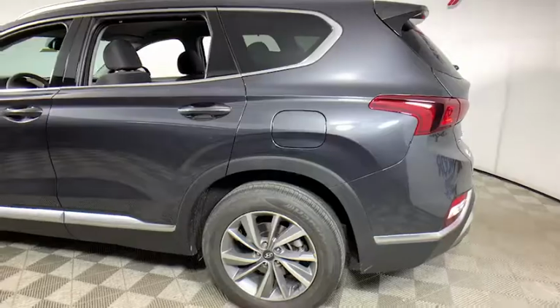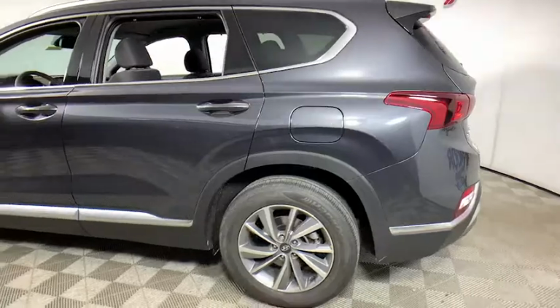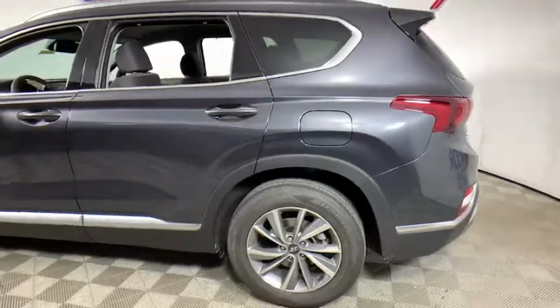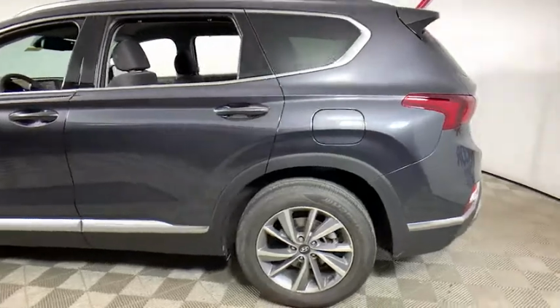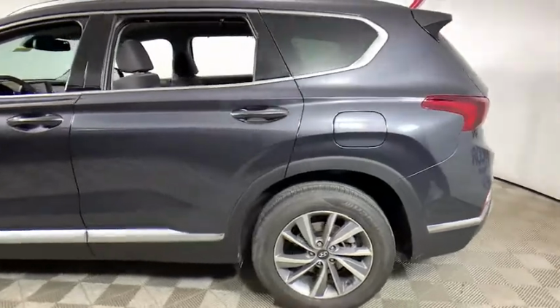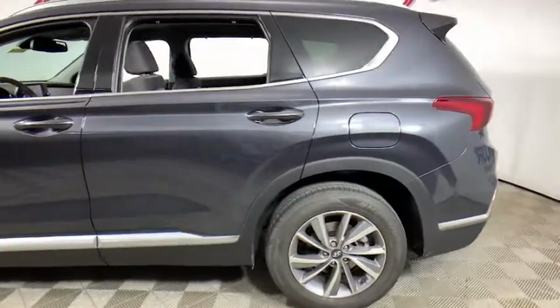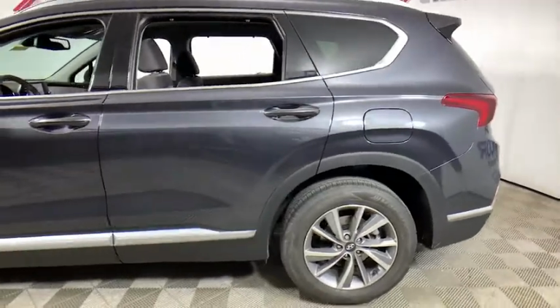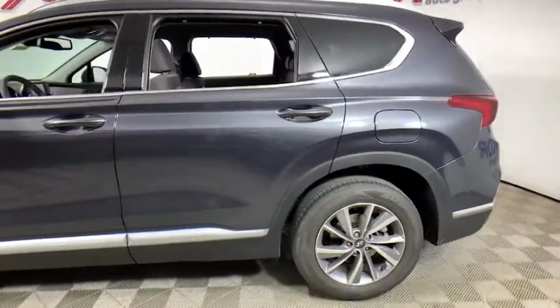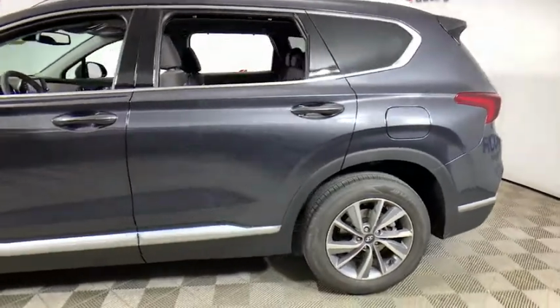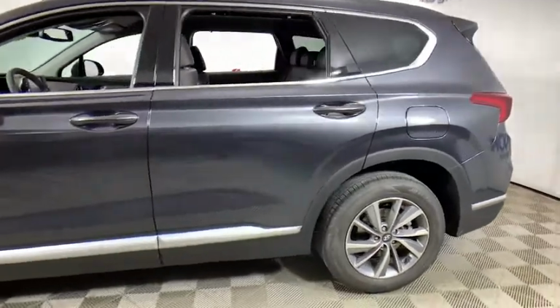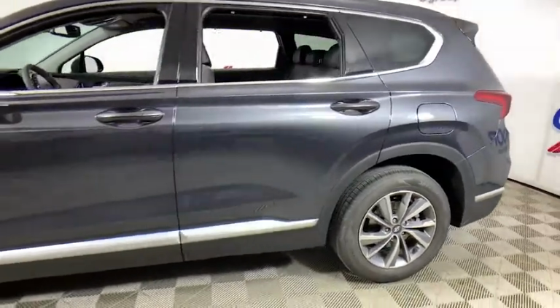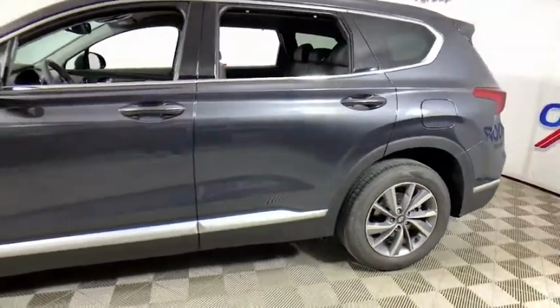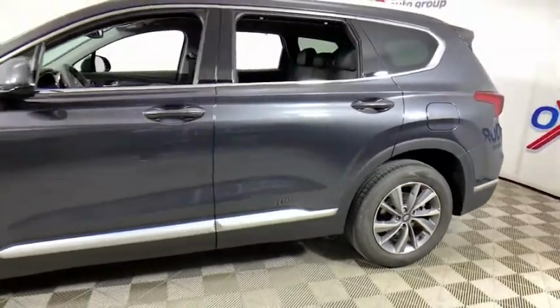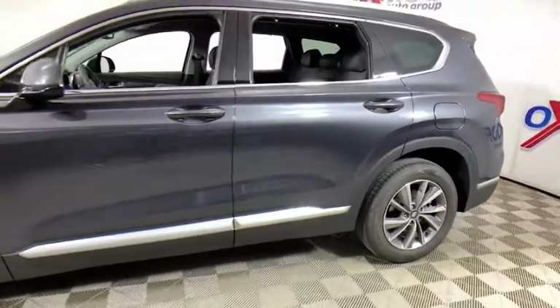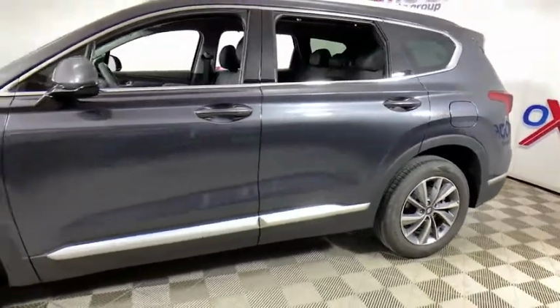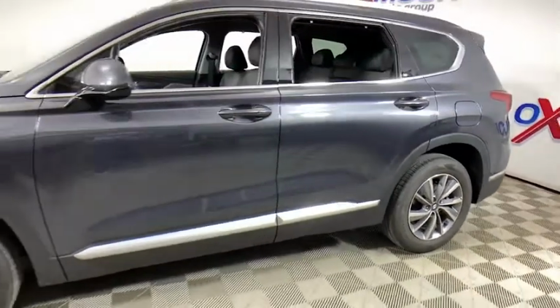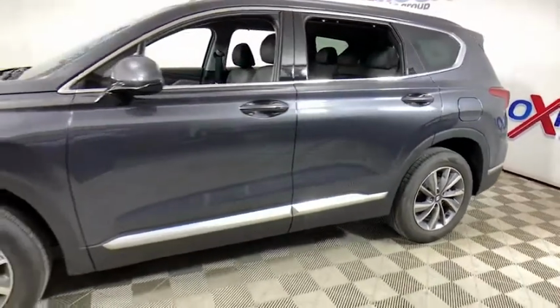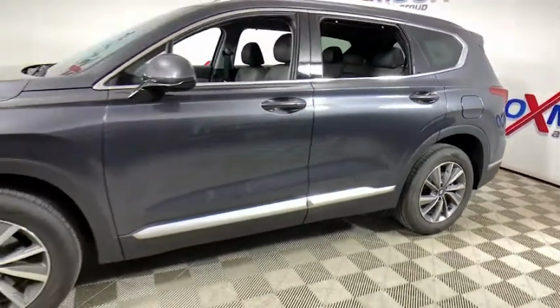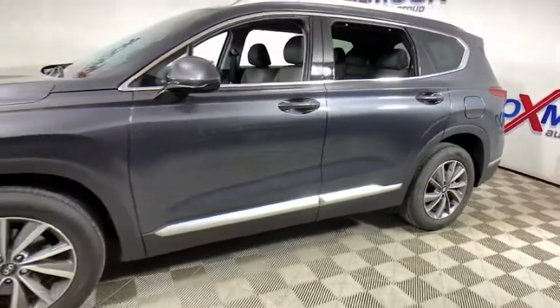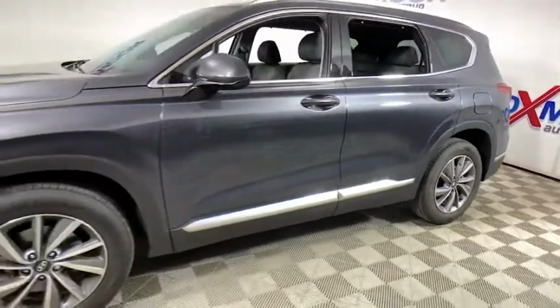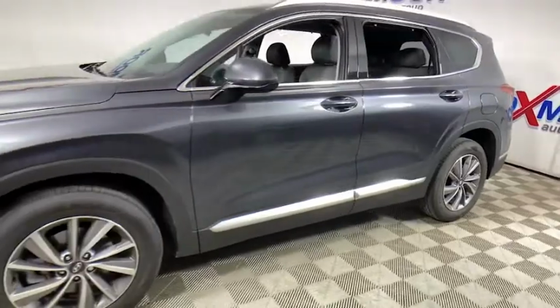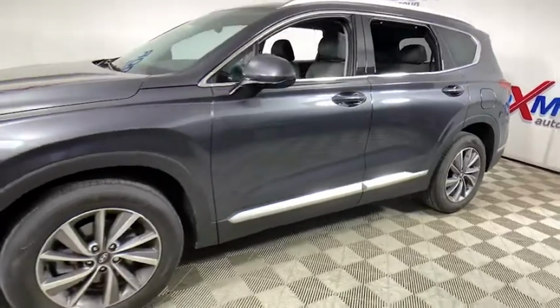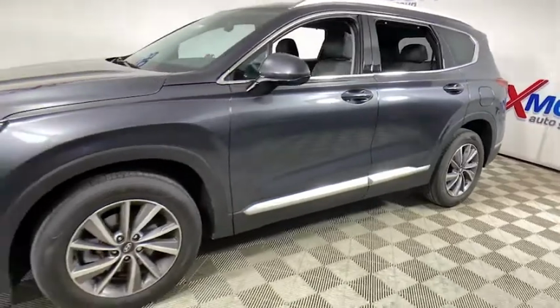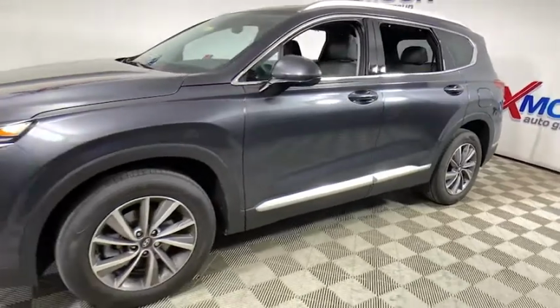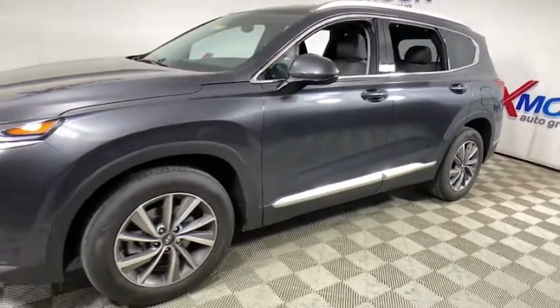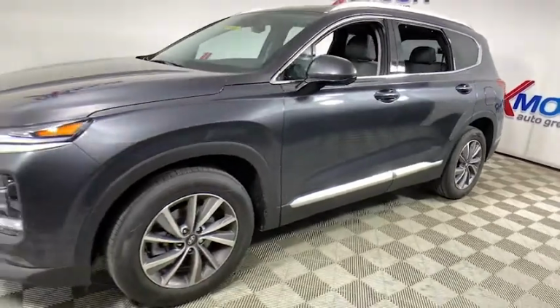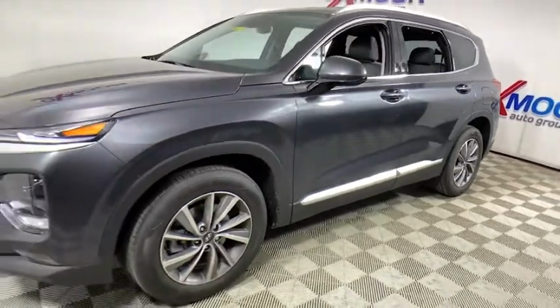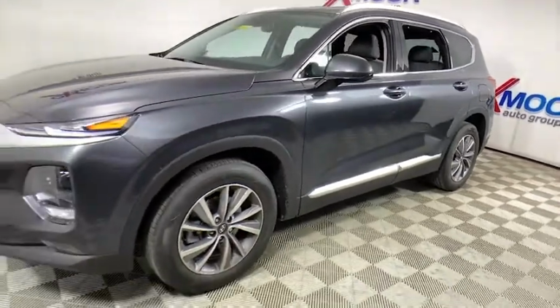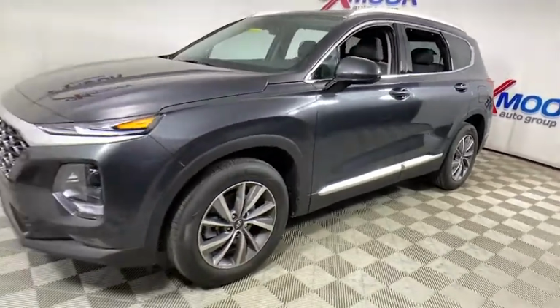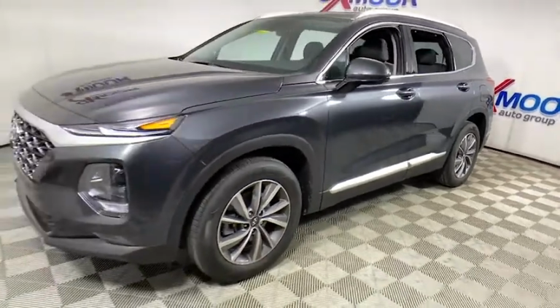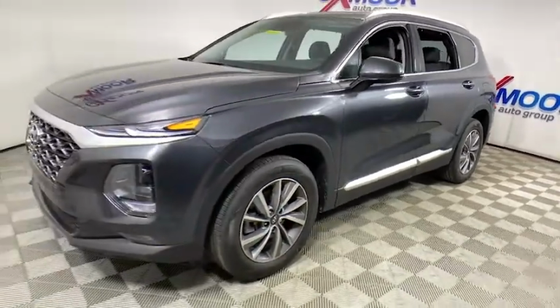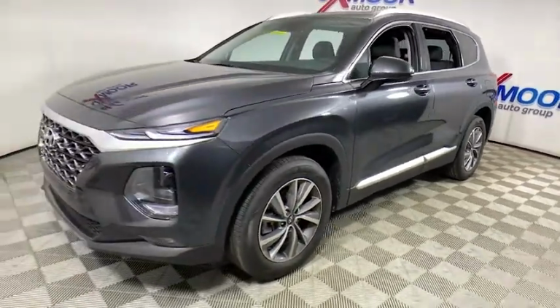Take a ride in the 2020 Hyundai Santa Fe. Style, quality, performance, value. Need we say more?